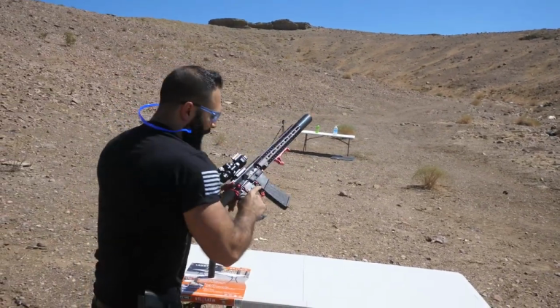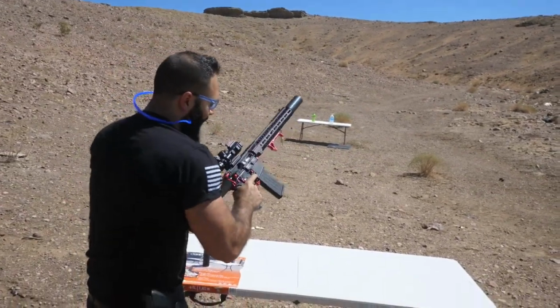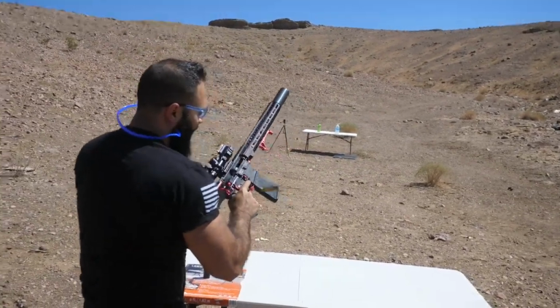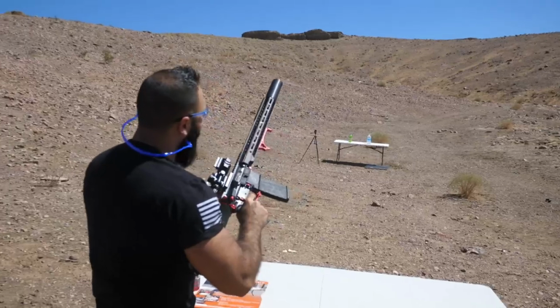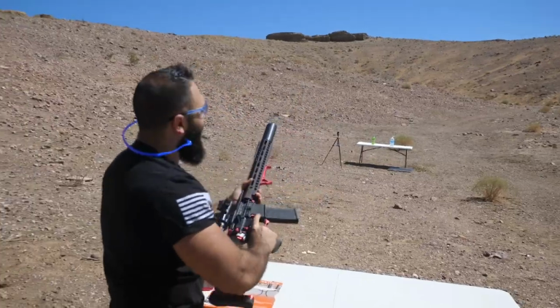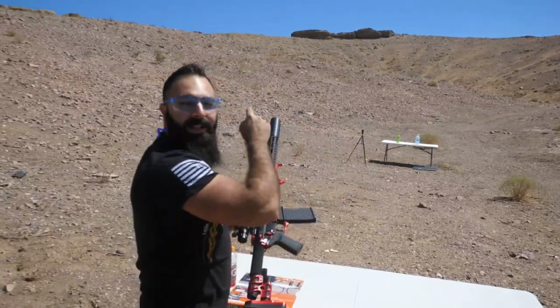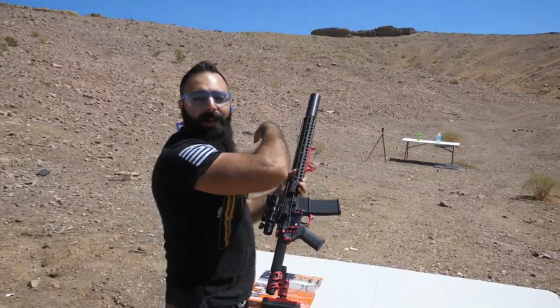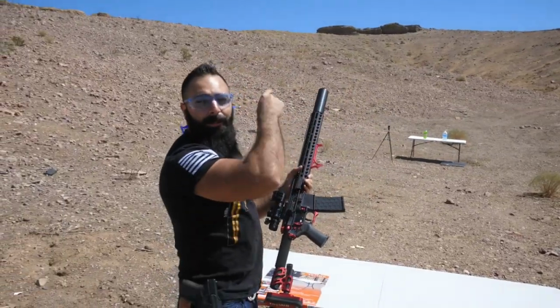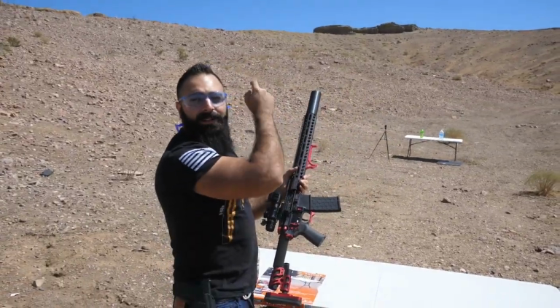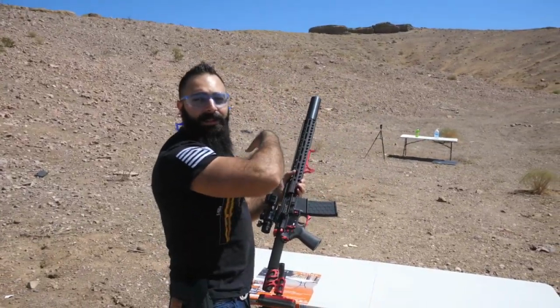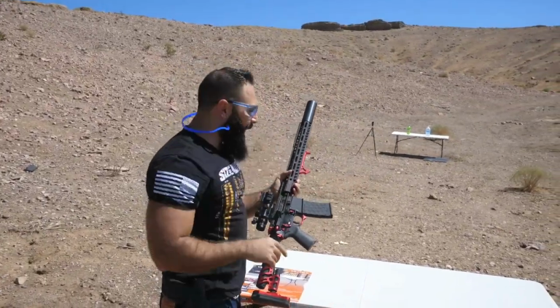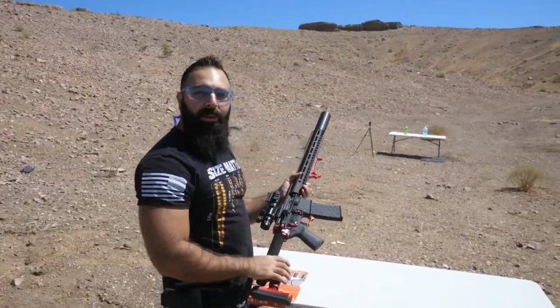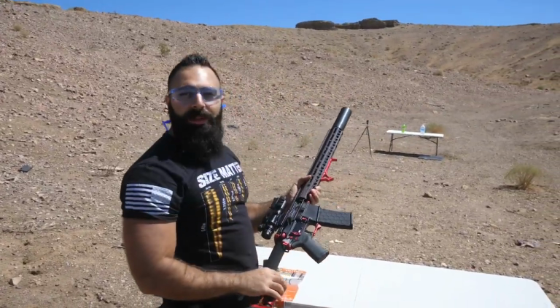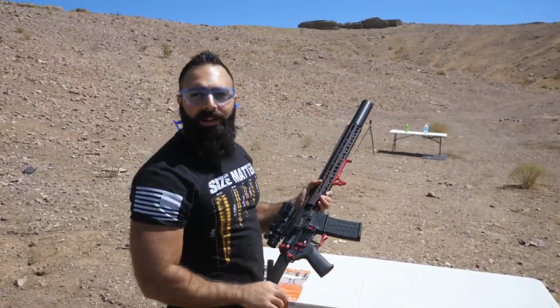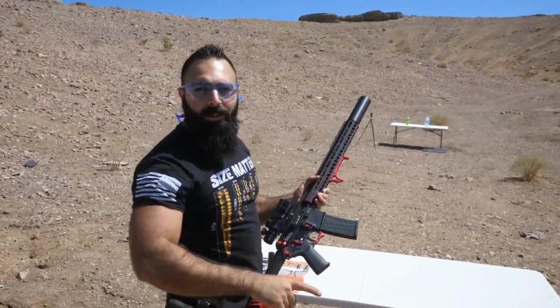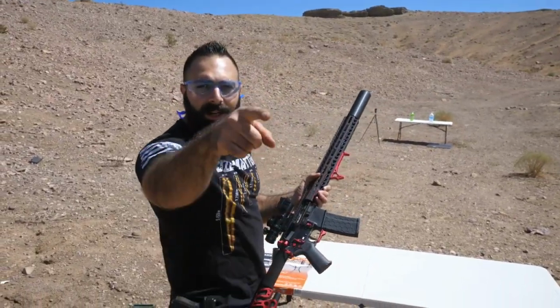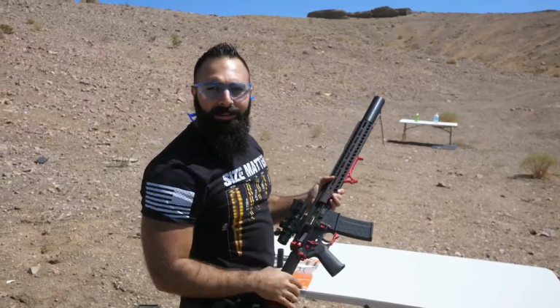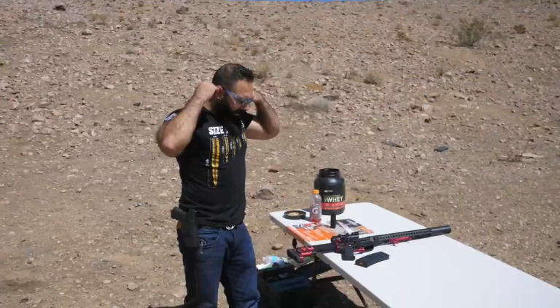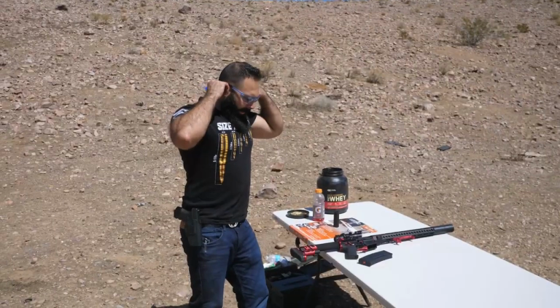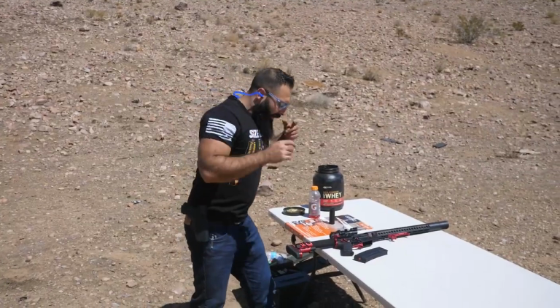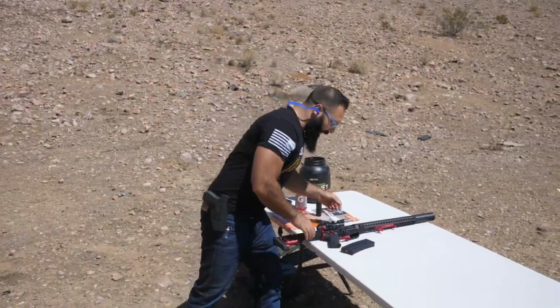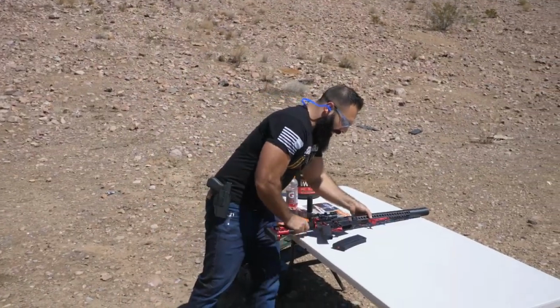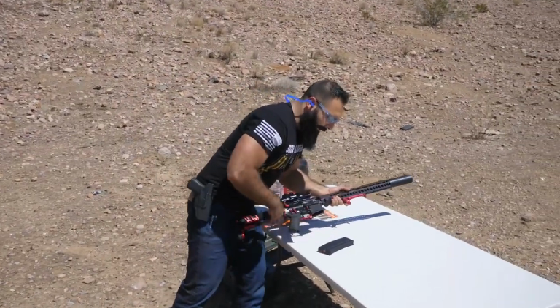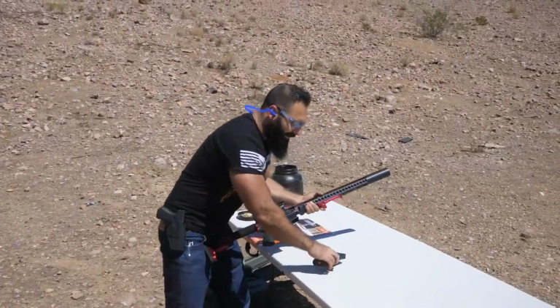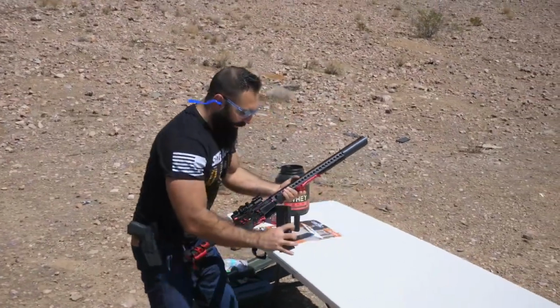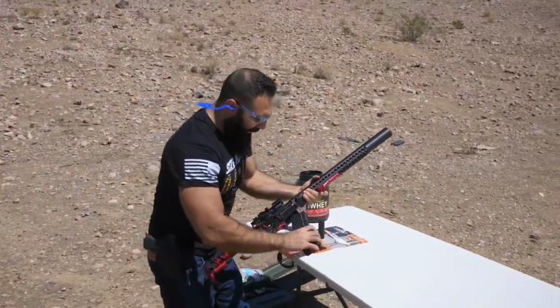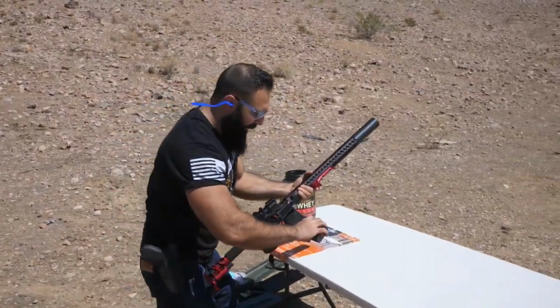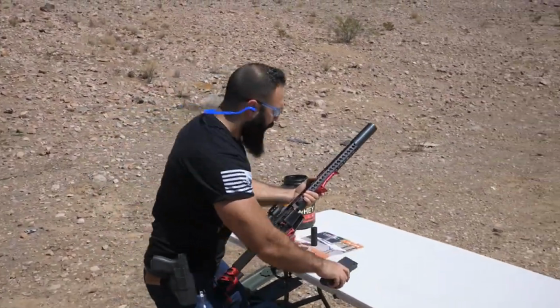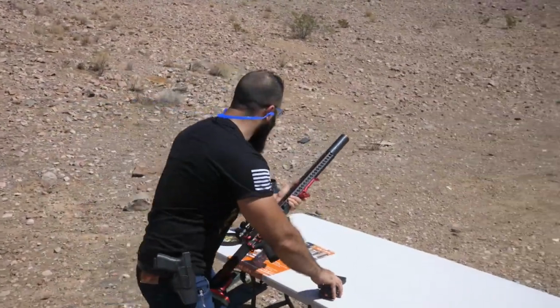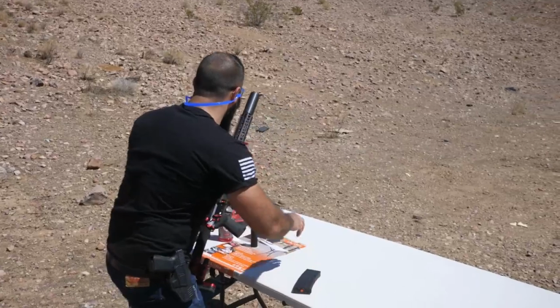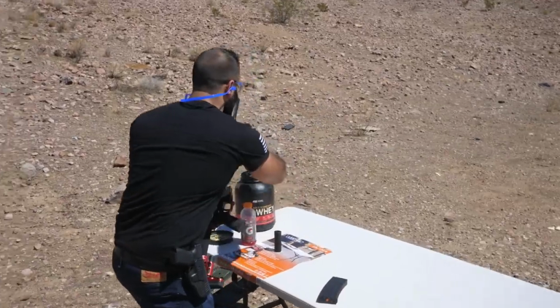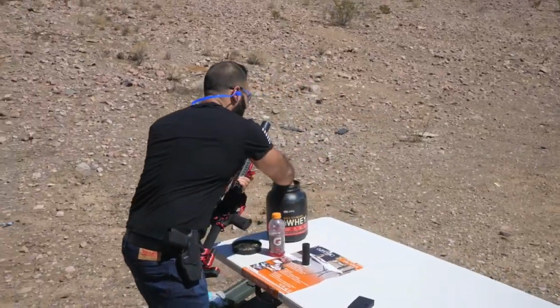Let me set up the GoPro, set up the targets, and we'll shoot some targets. GoPro is recording — let's put the ball in here first.